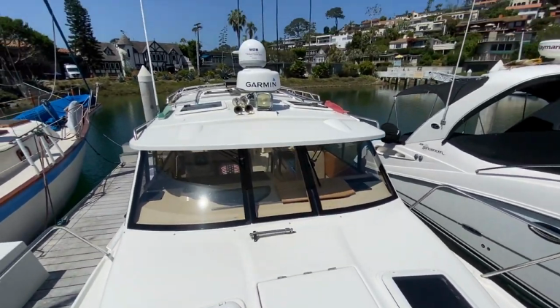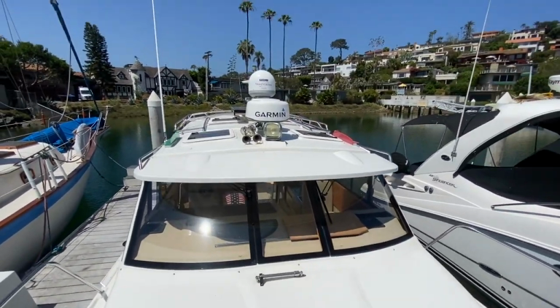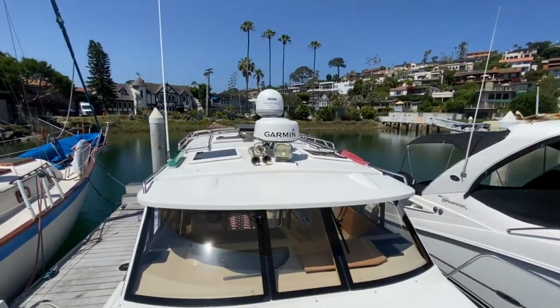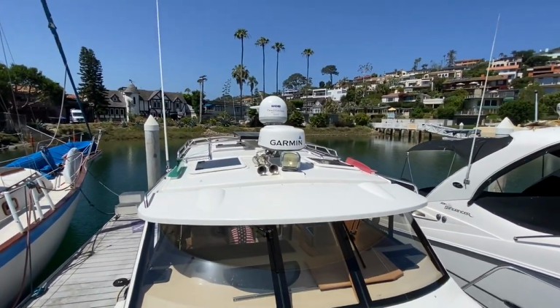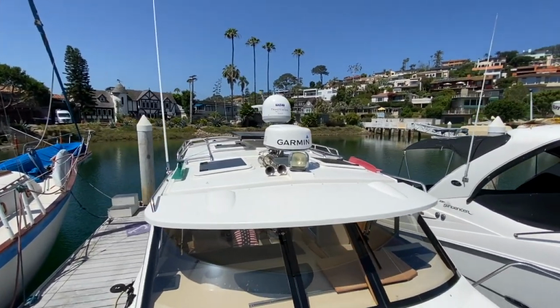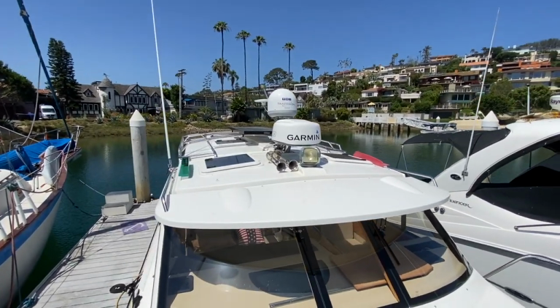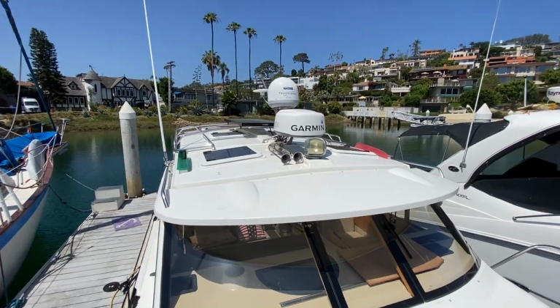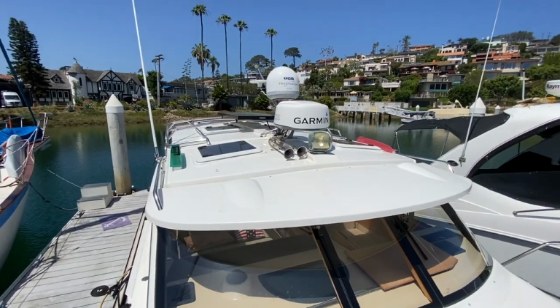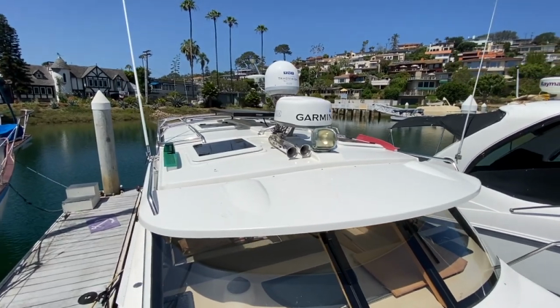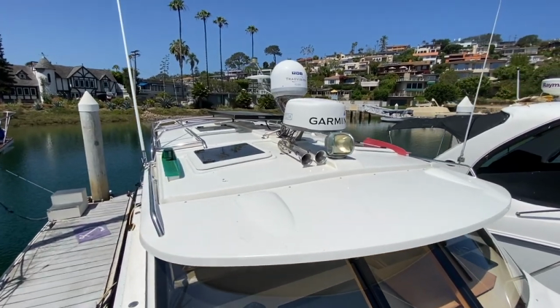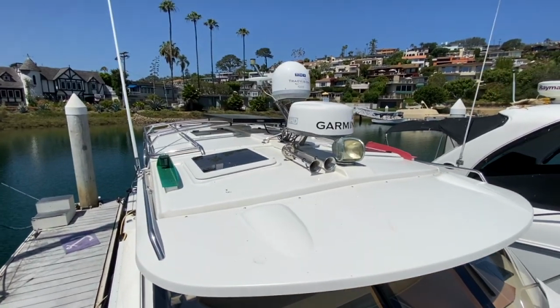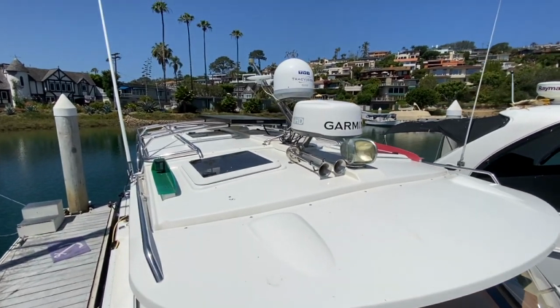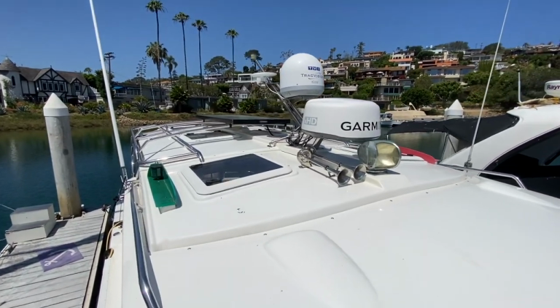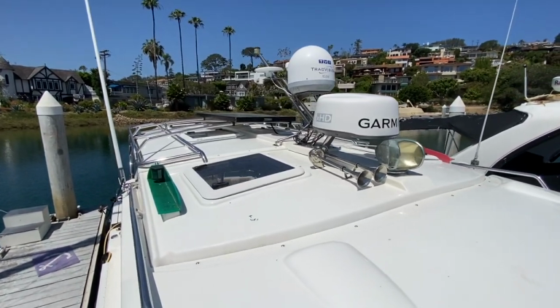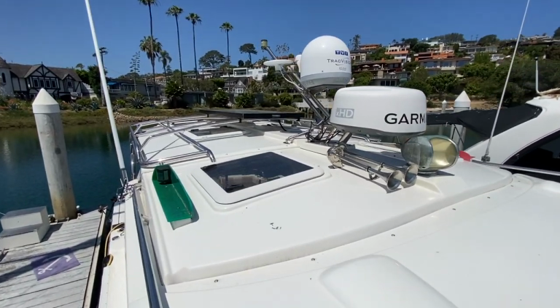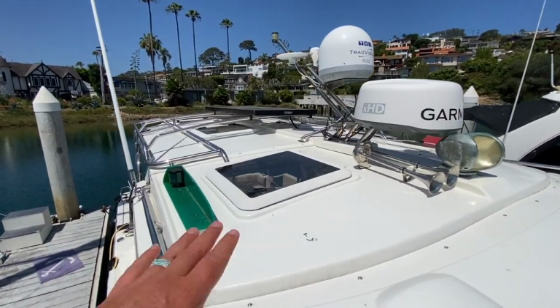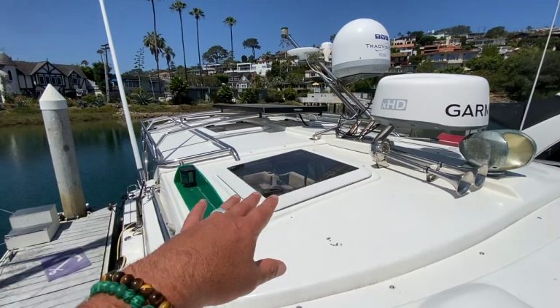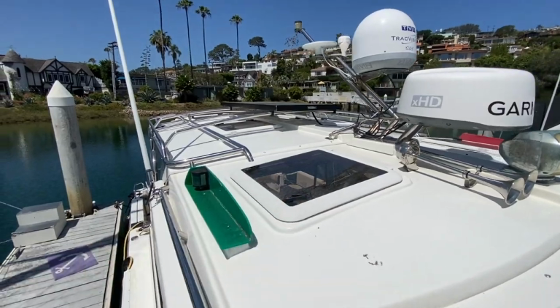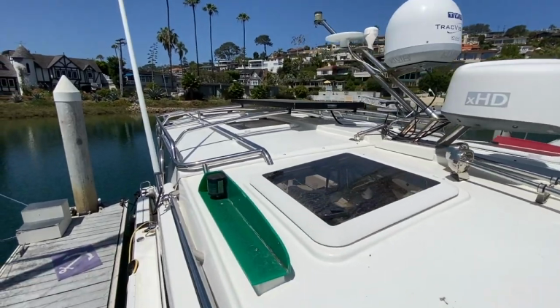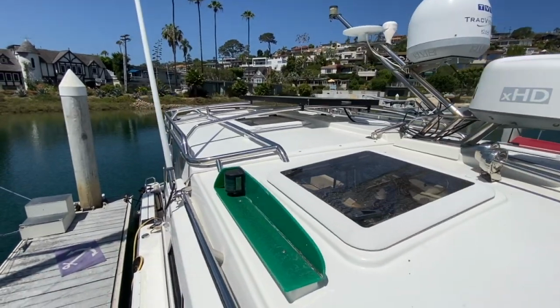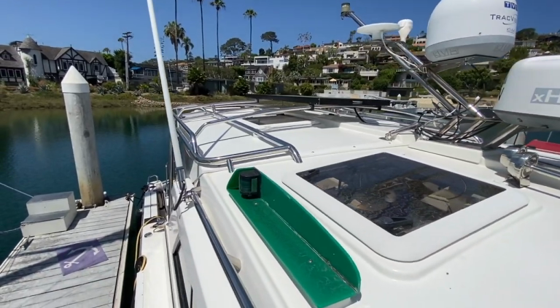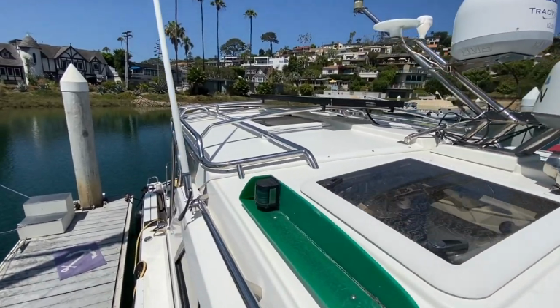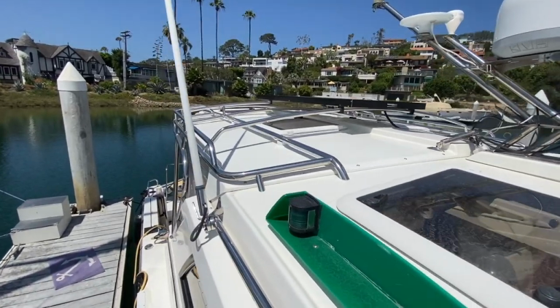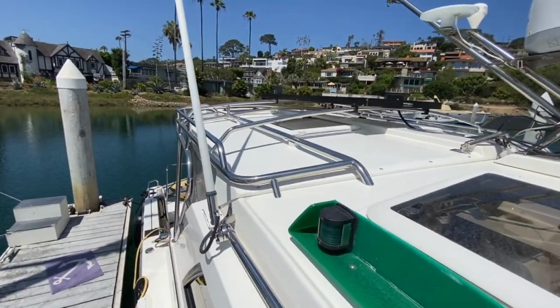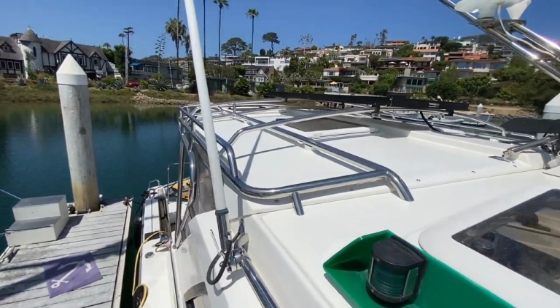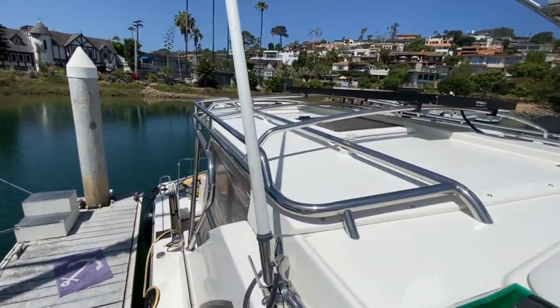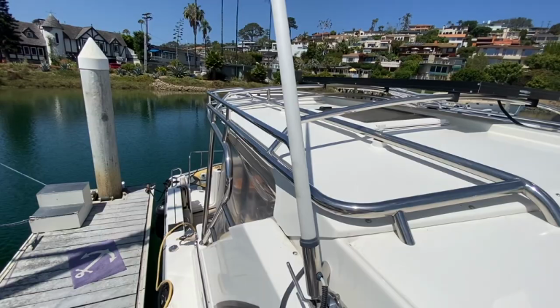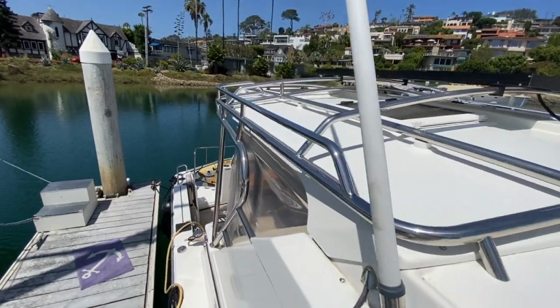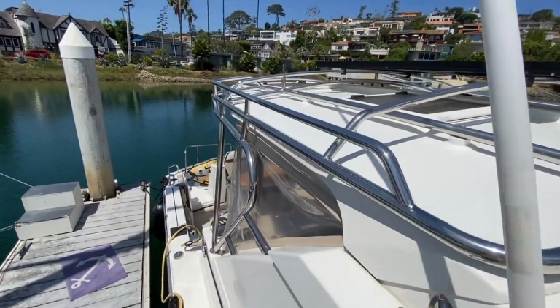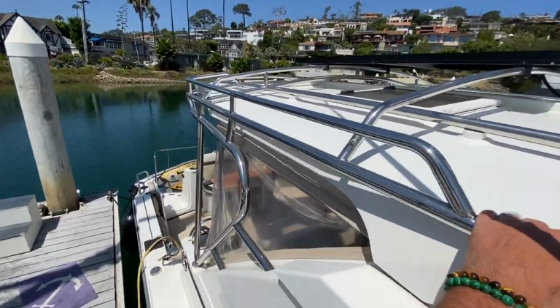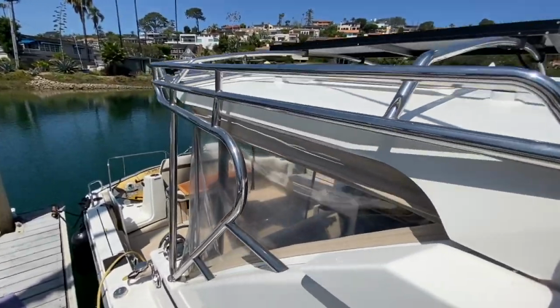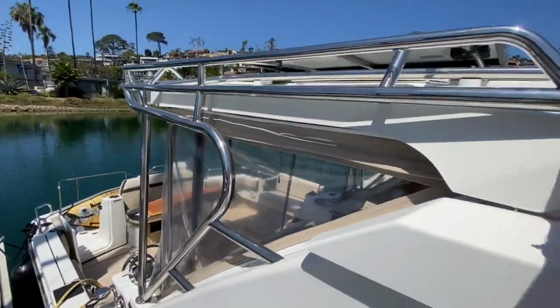From up on top of the roof you get a nice perspective of just how the equipment is set up. Opening hatches, lots of light, great ventilation — it's just very well thought out.